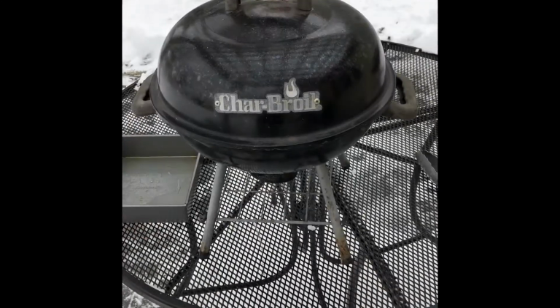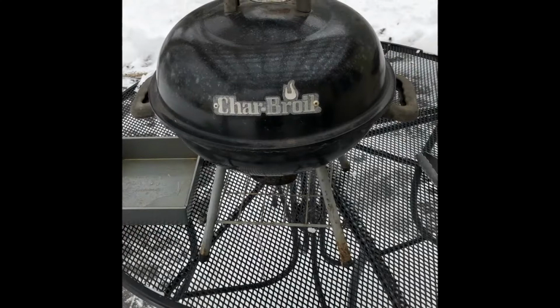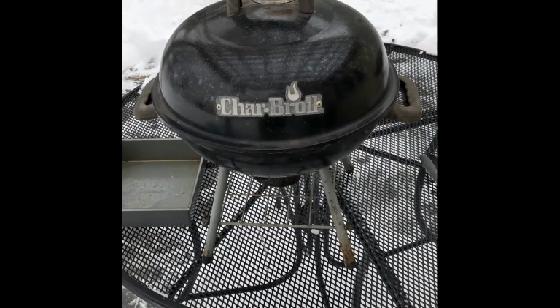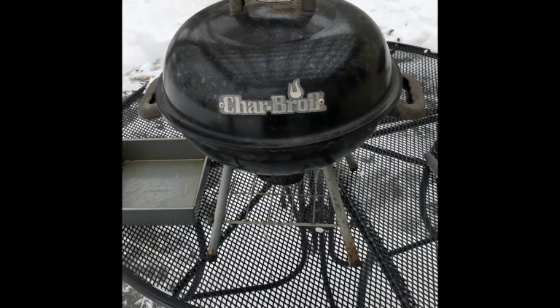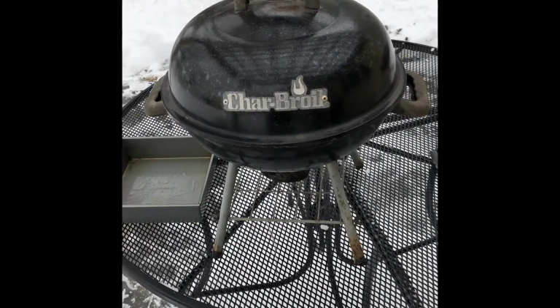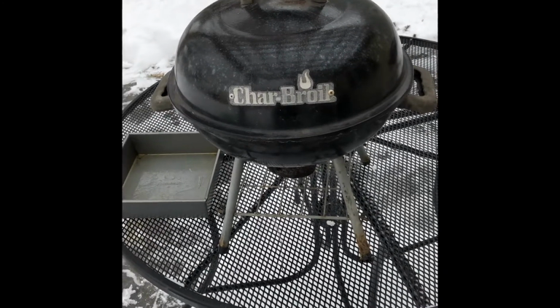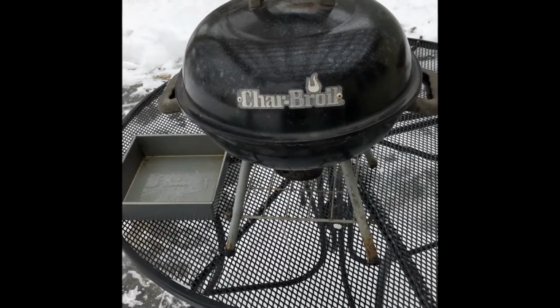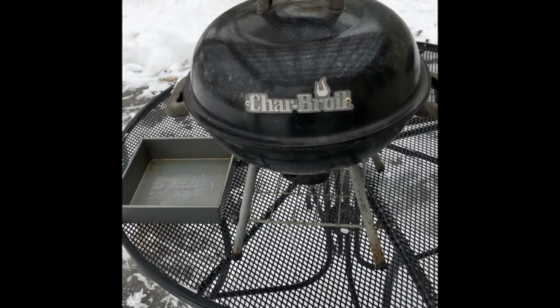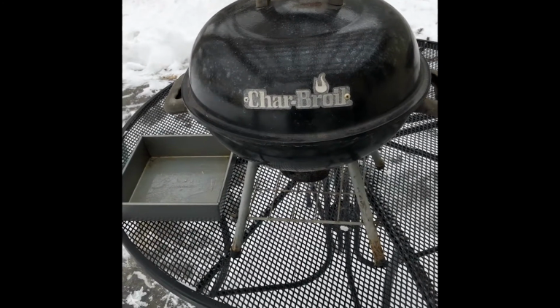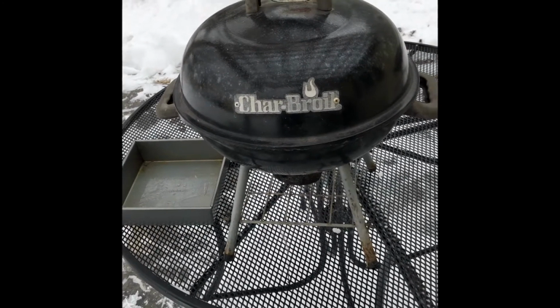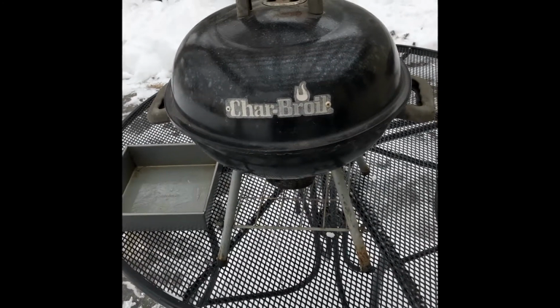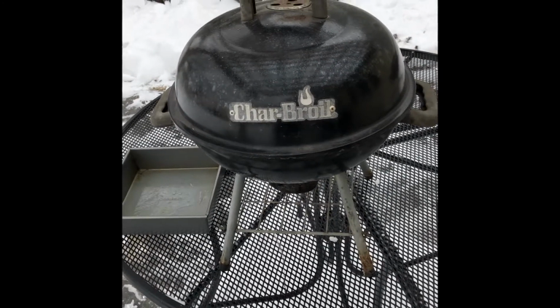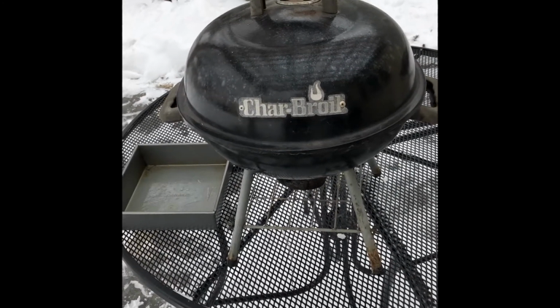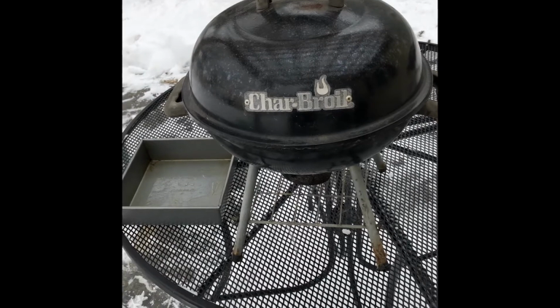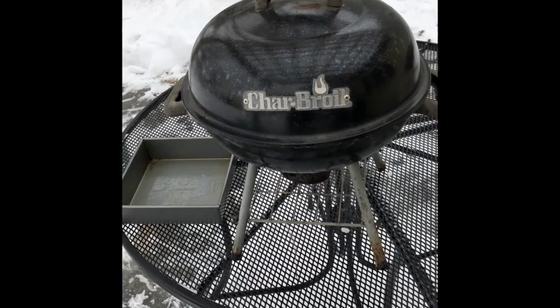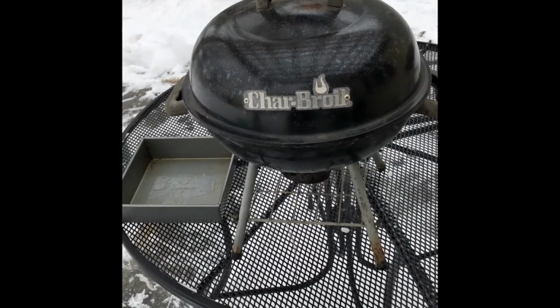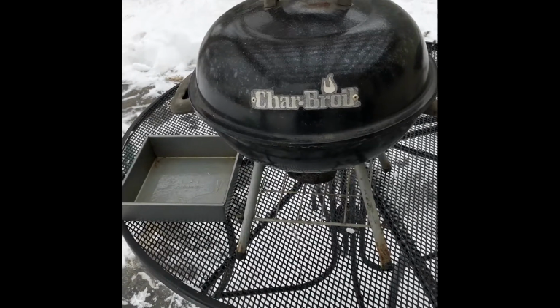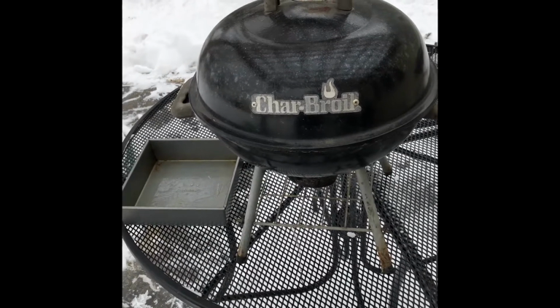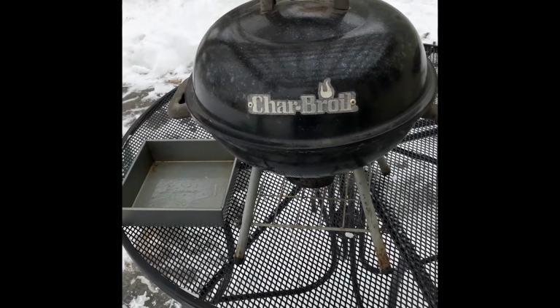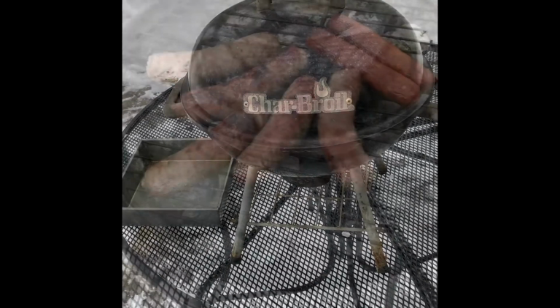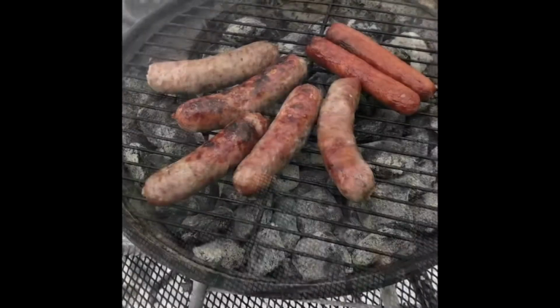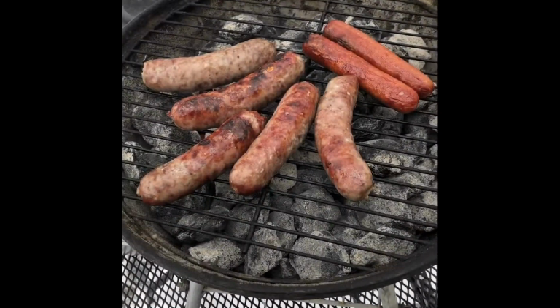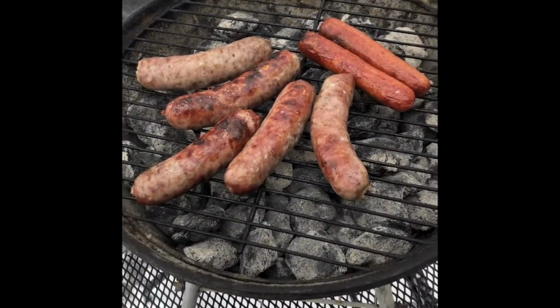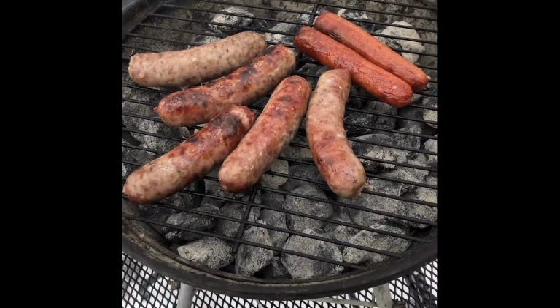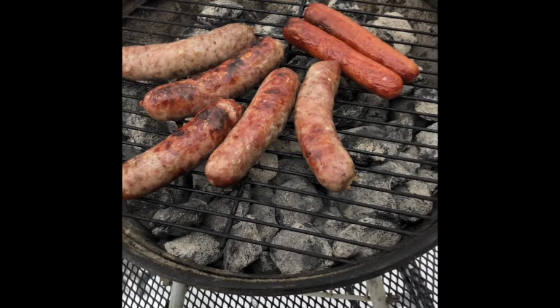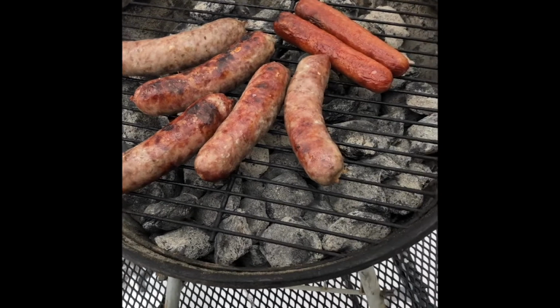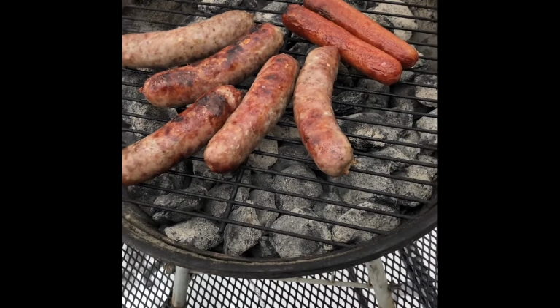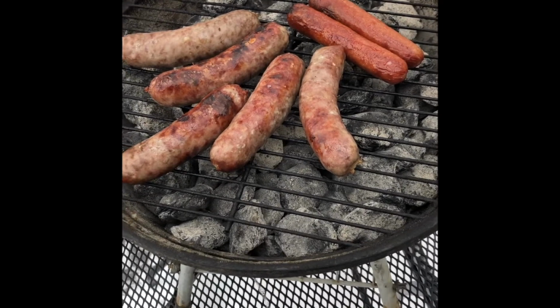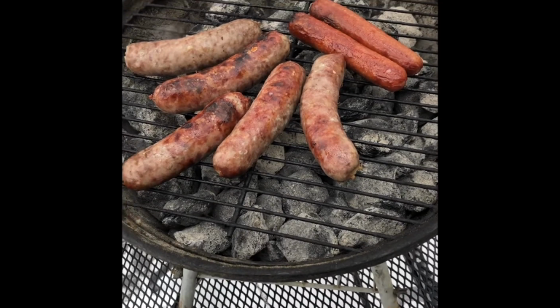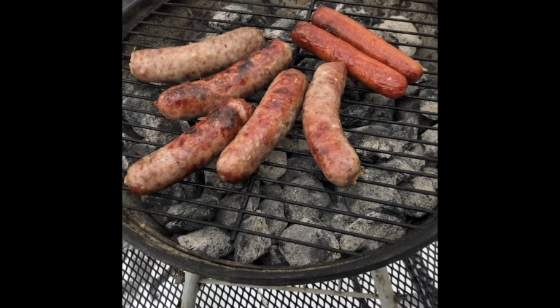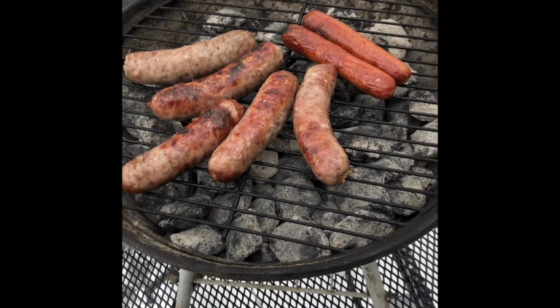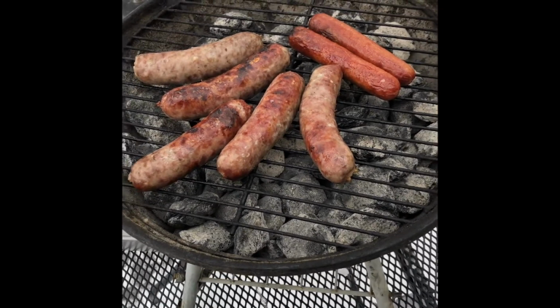So the meat is on the grill — five brats and two hot dogs. We'll check back in a couple minutes because I have no idea how hot this thing is. This isn't a fast cook; that's probably about ten minutes, but it's really cold out, so that's to be expected.